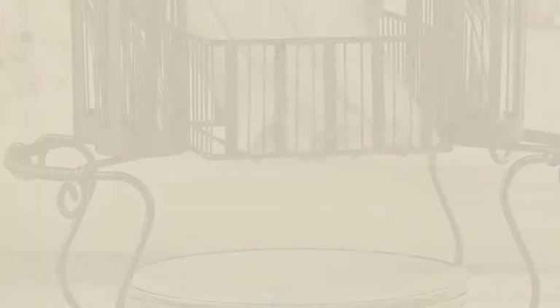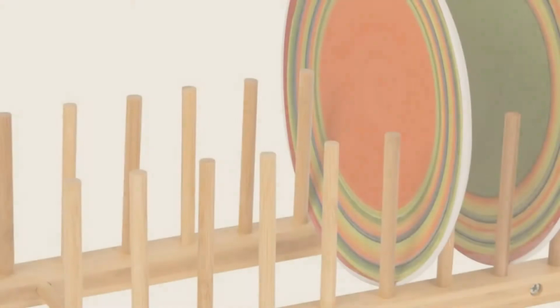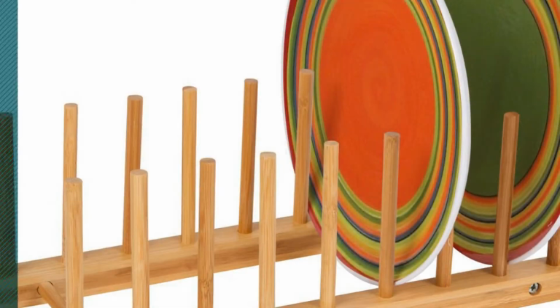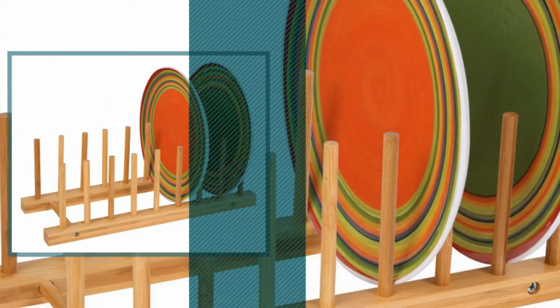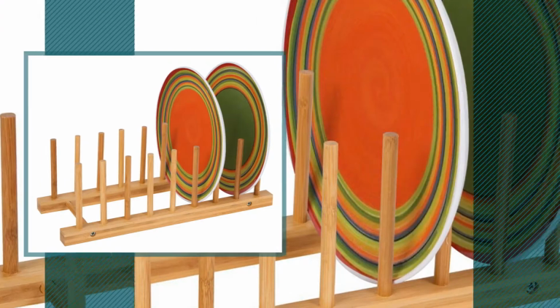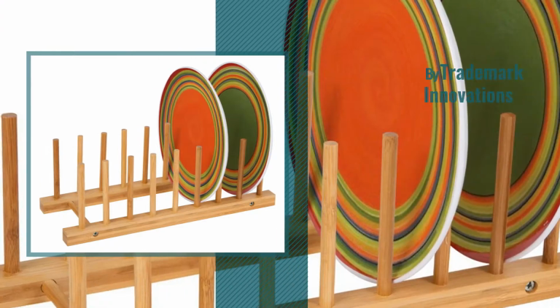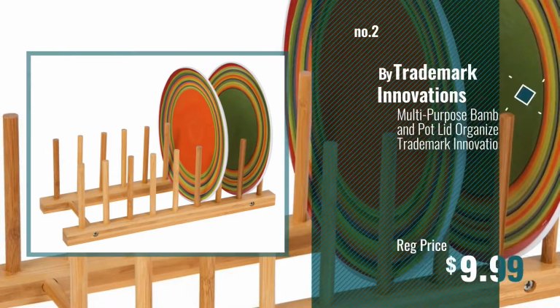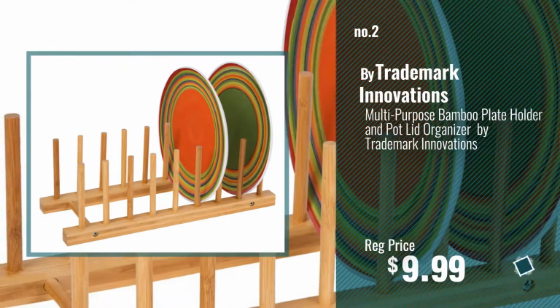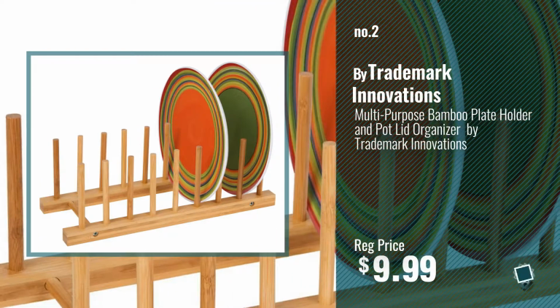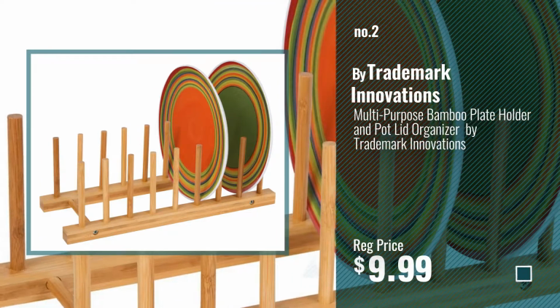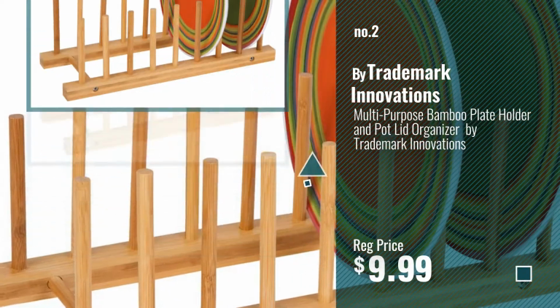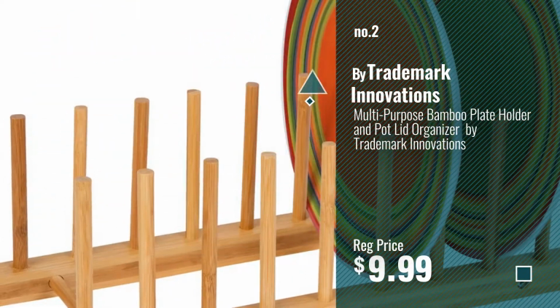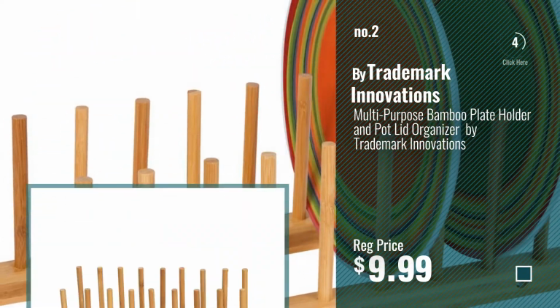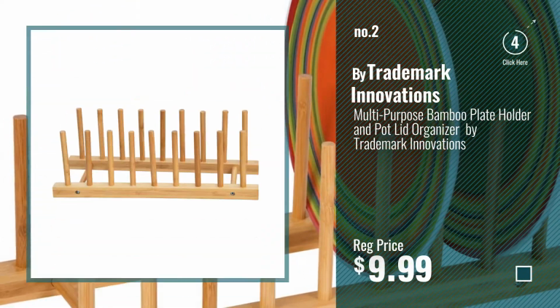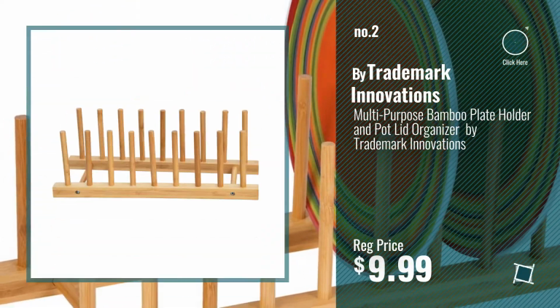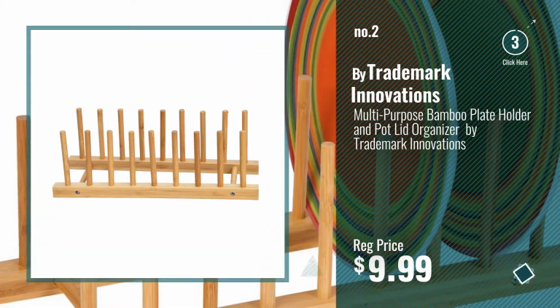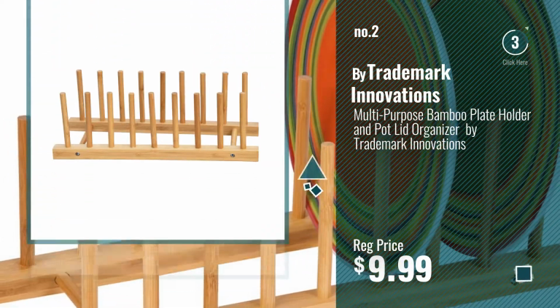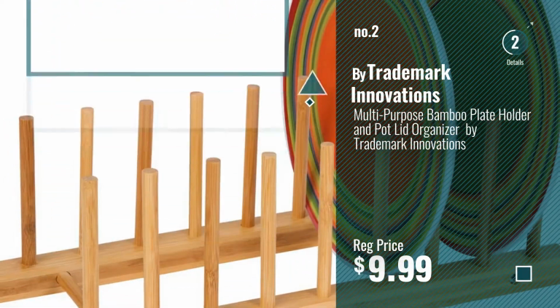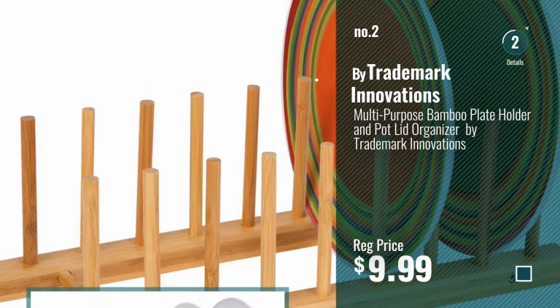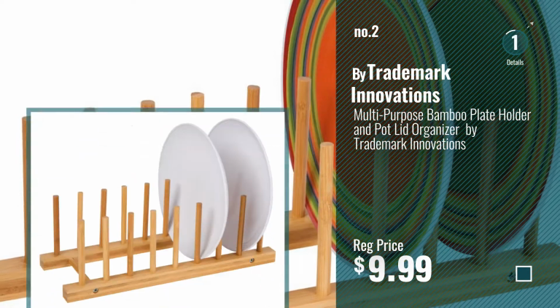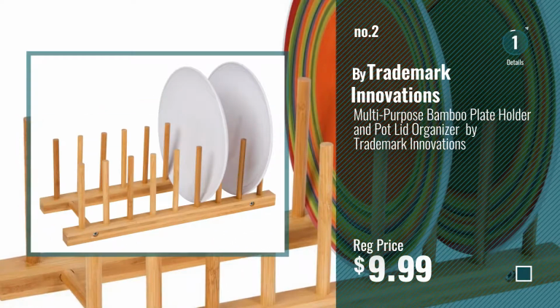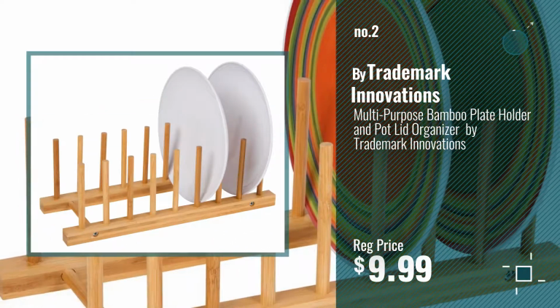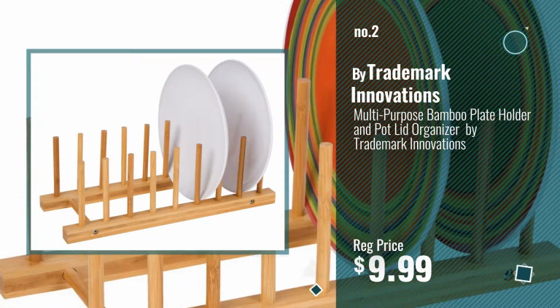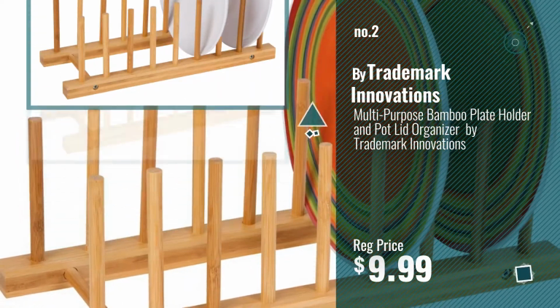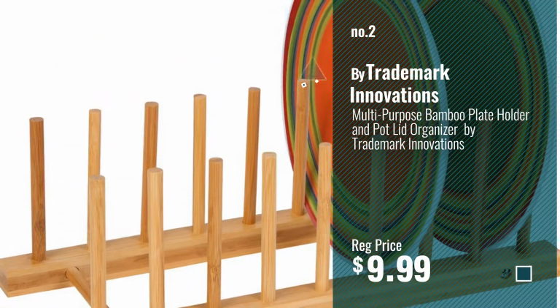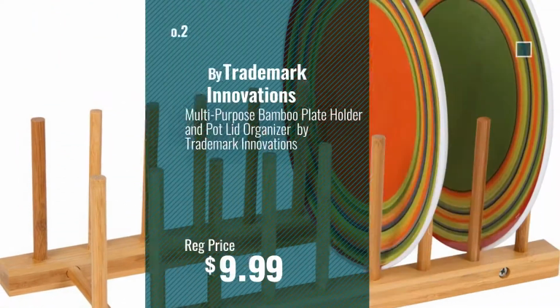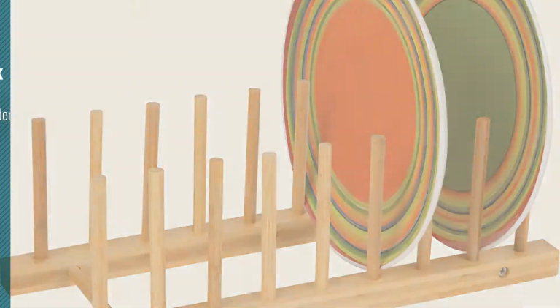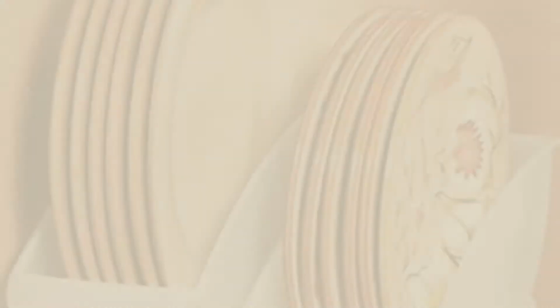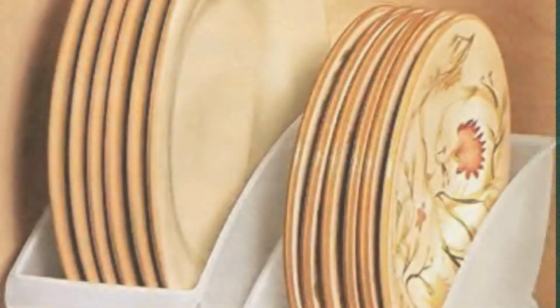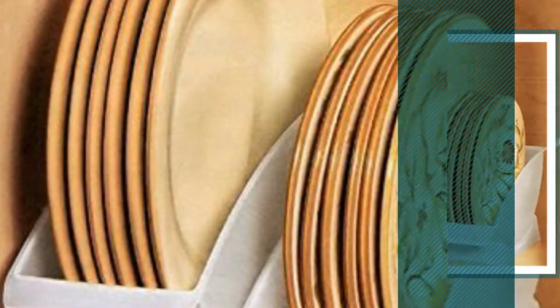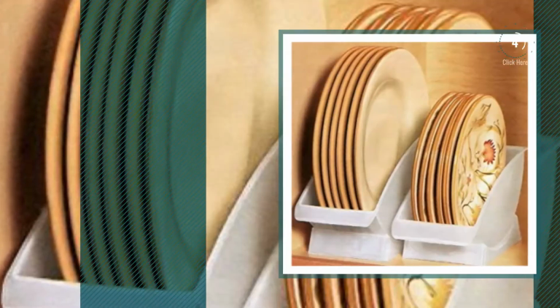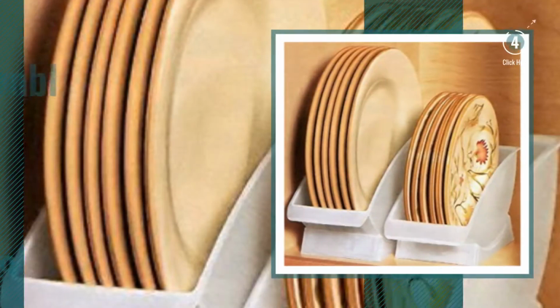Number 2 by Trademark Innovations. Number 3 by Jumbl.